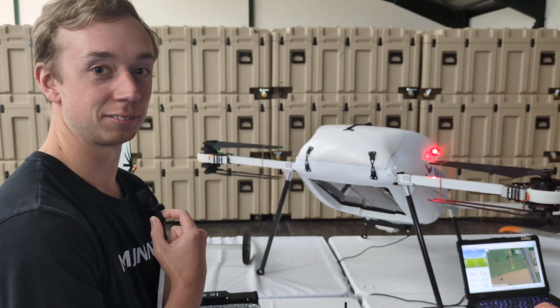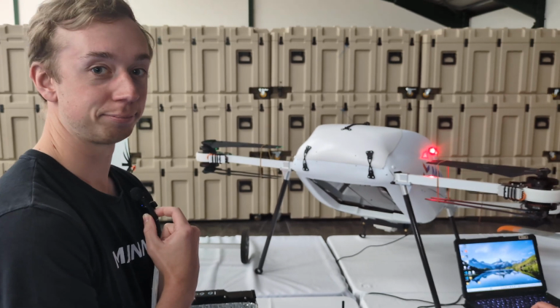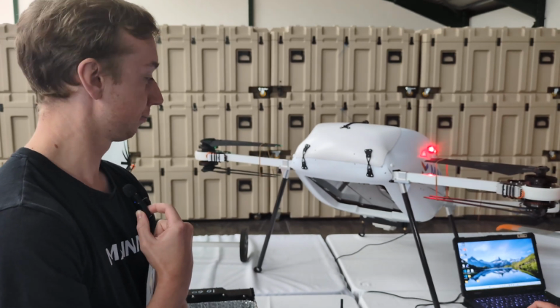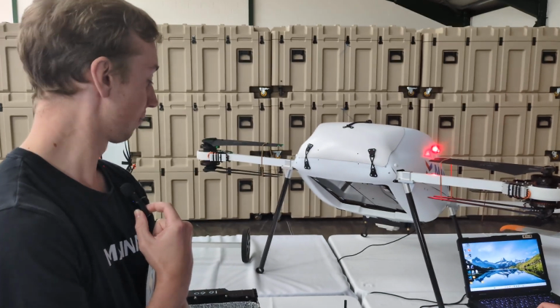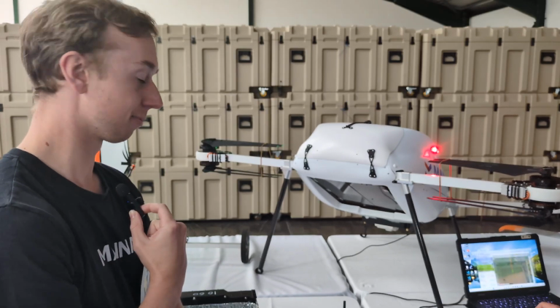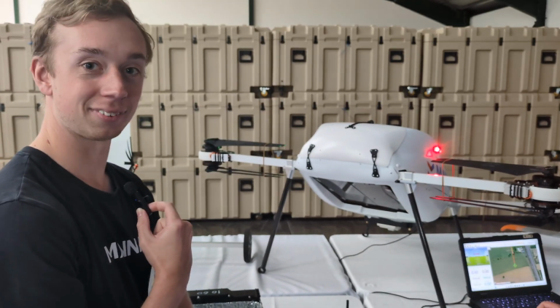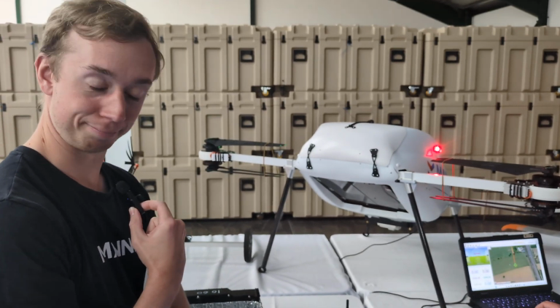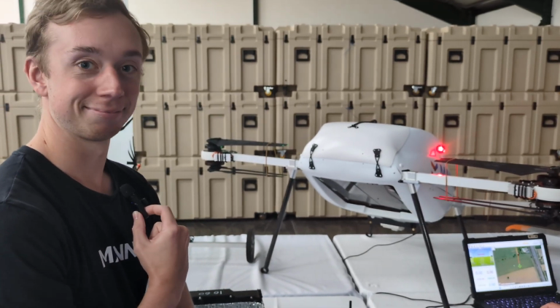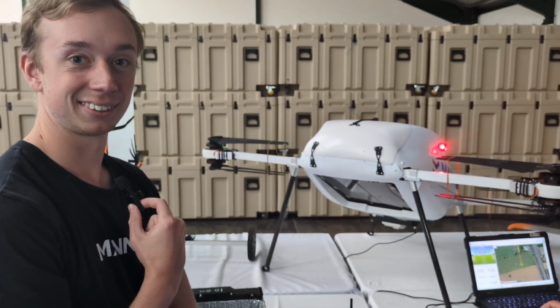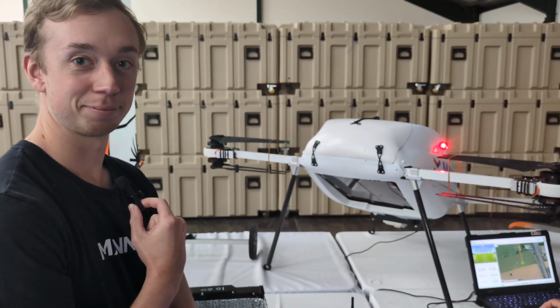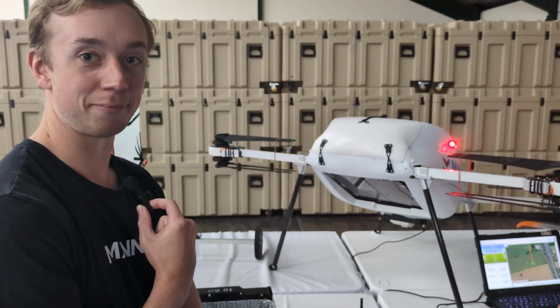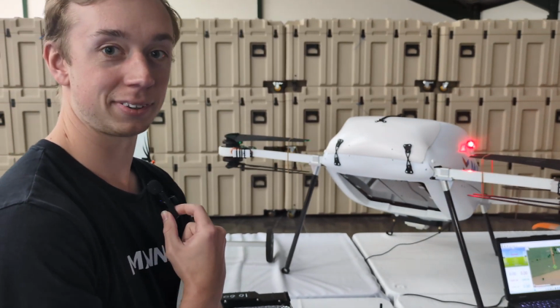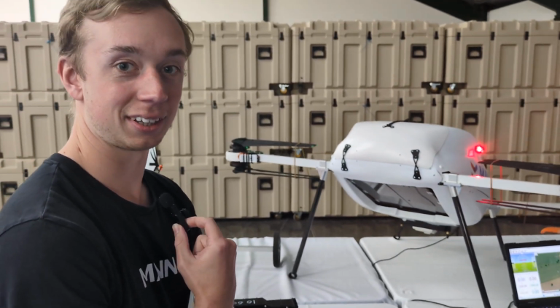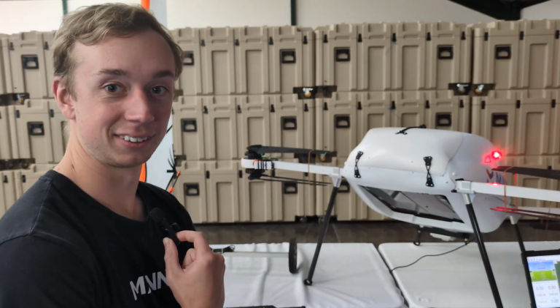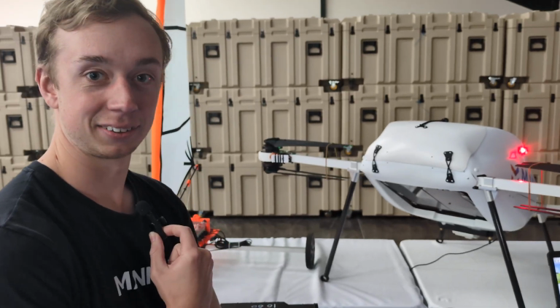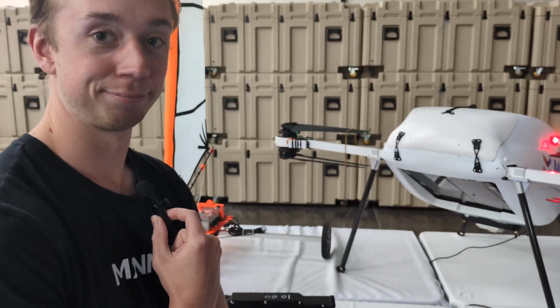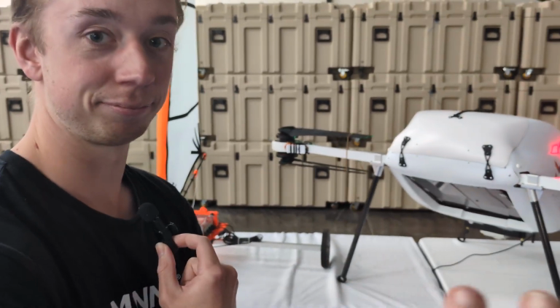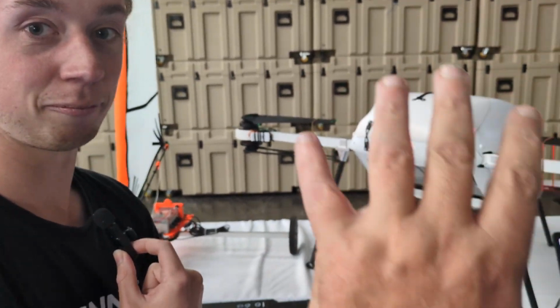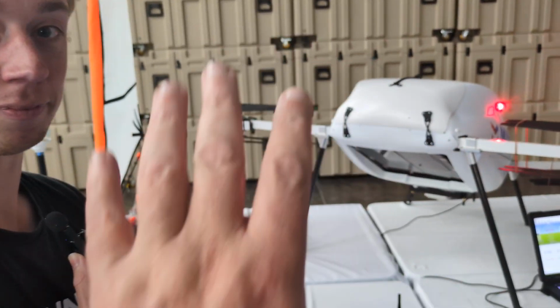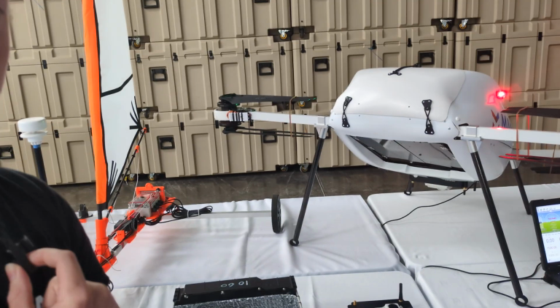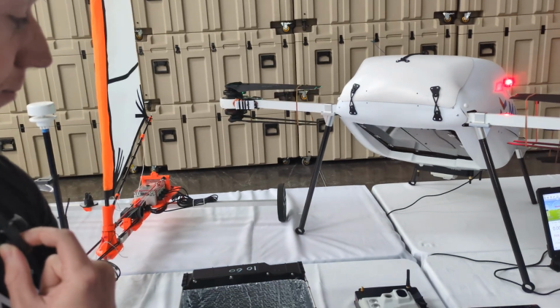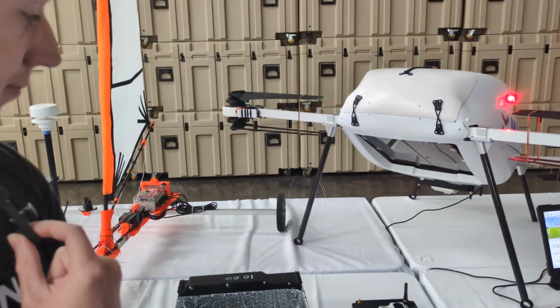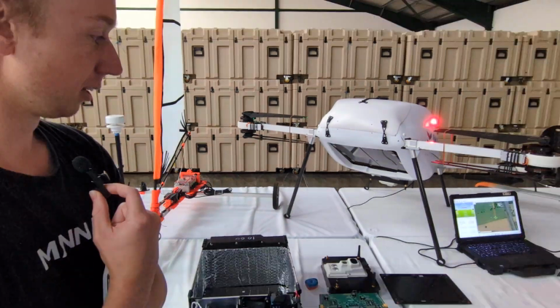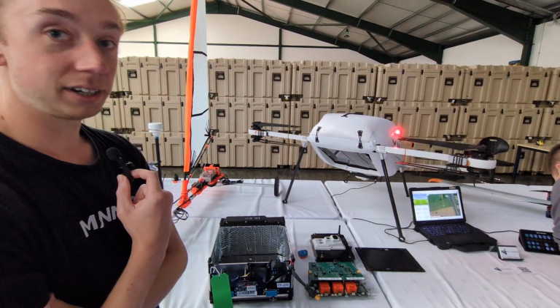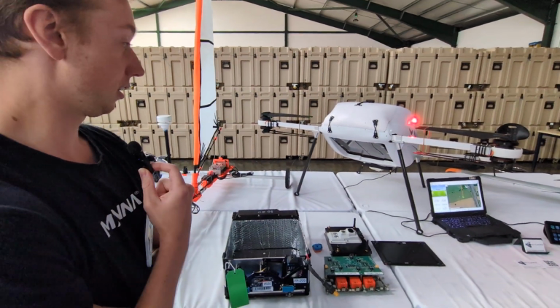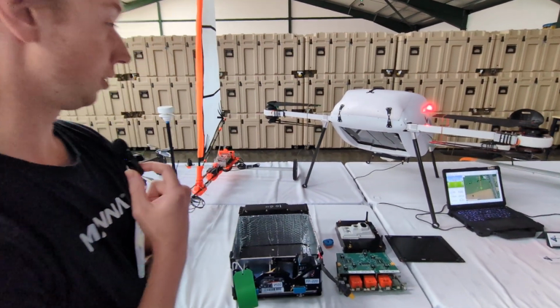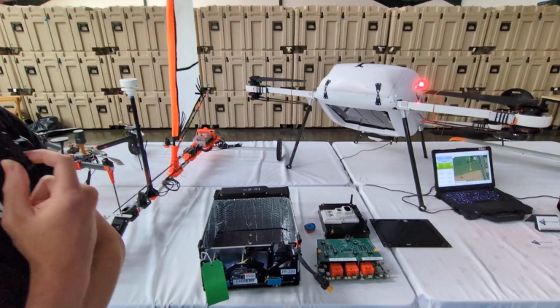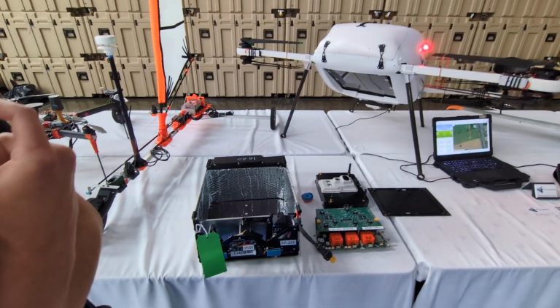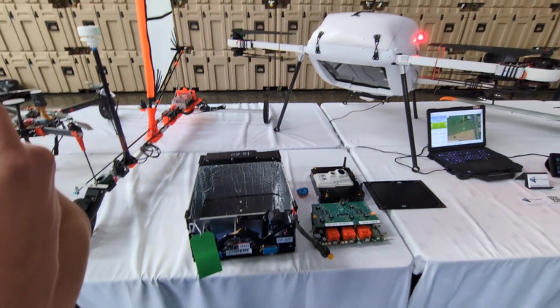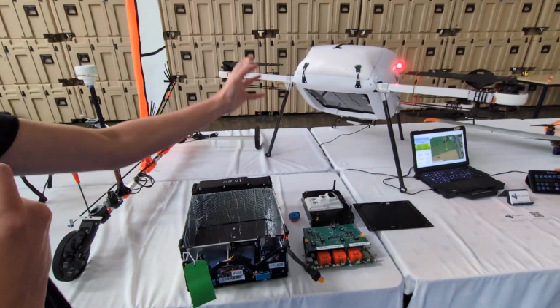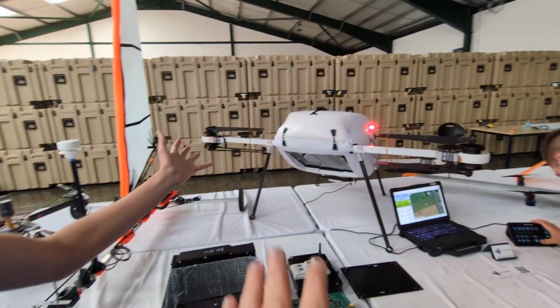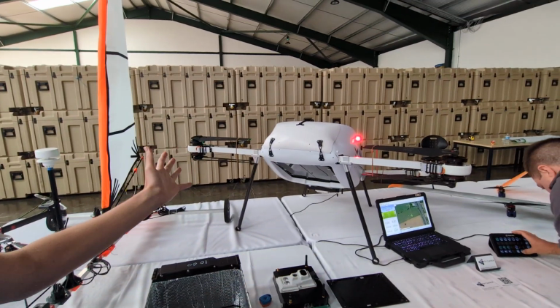I'm with Dan Loss from Lanna, who's giving an amazing tour. Can you walk me through what we're looking at here? So we'll start with the aircraft.